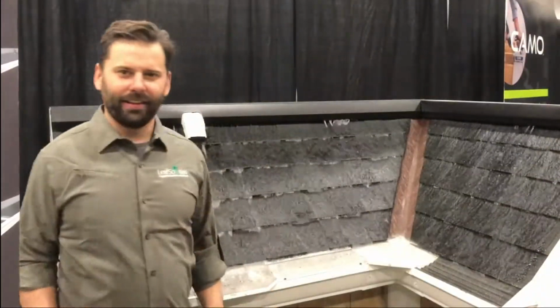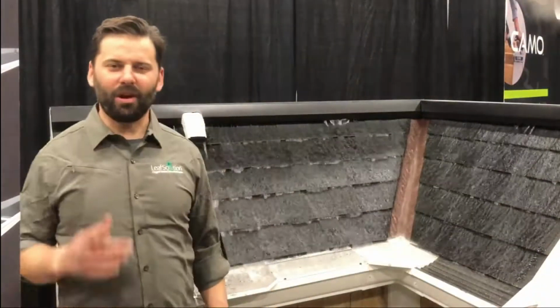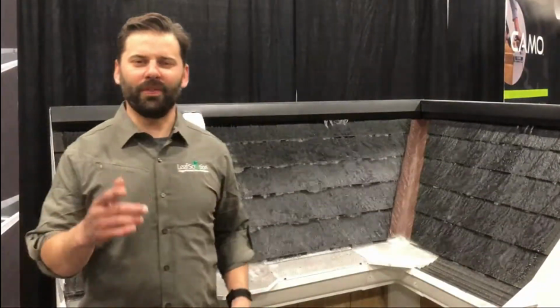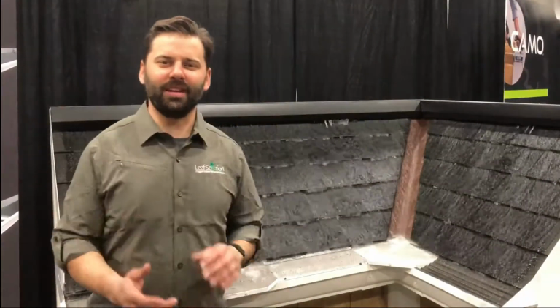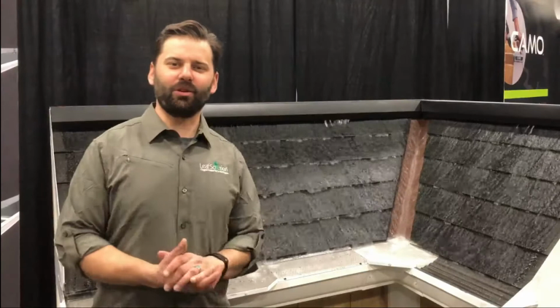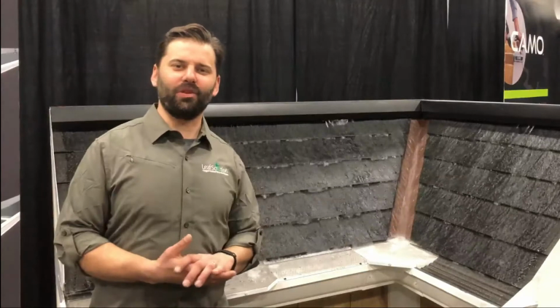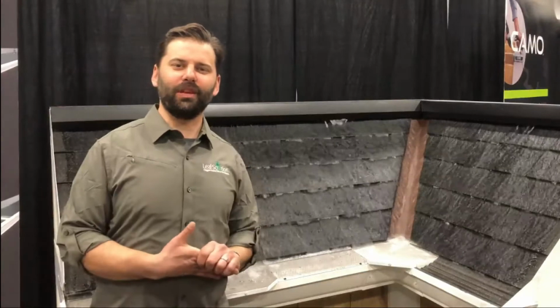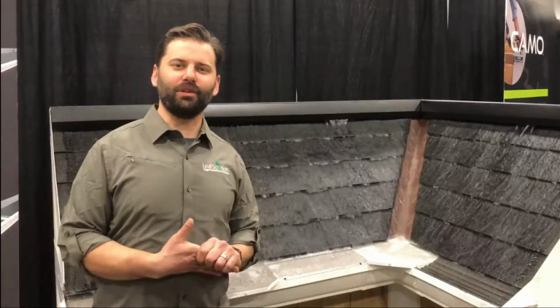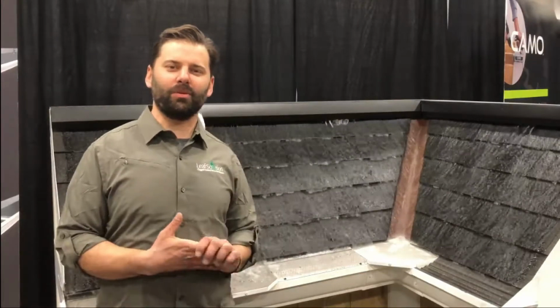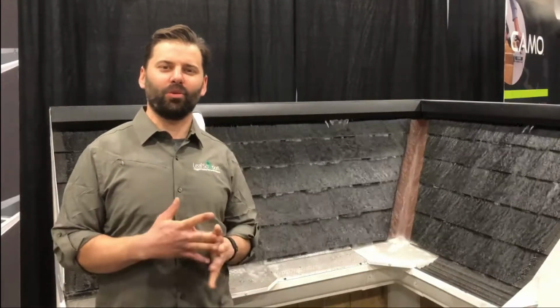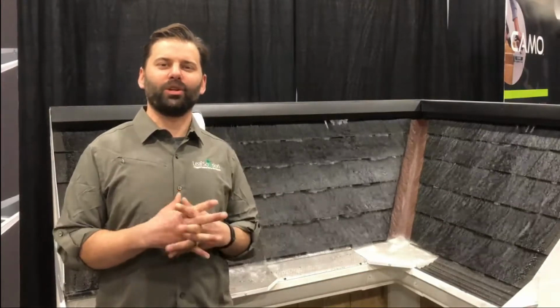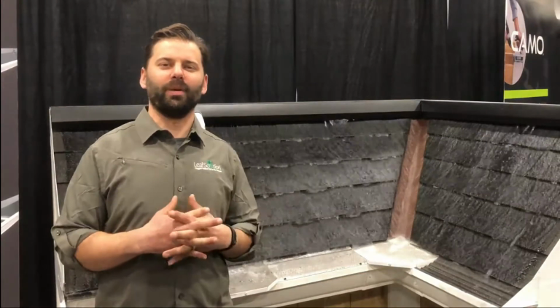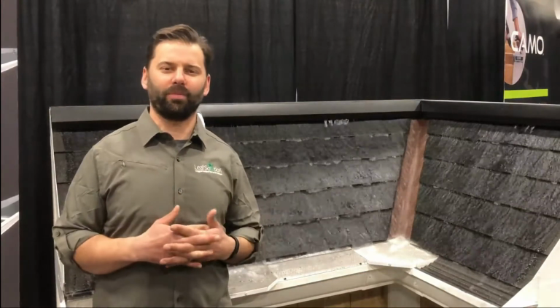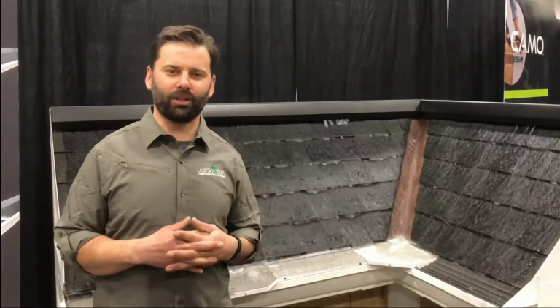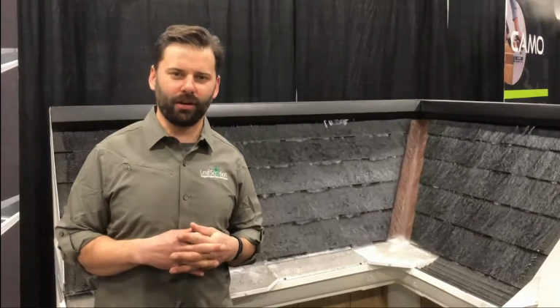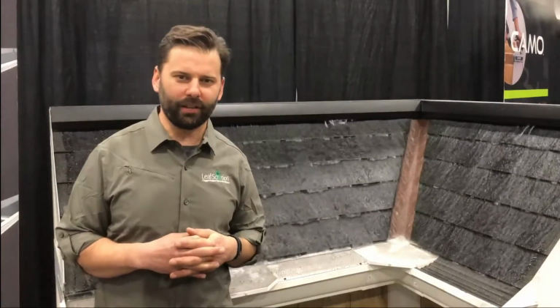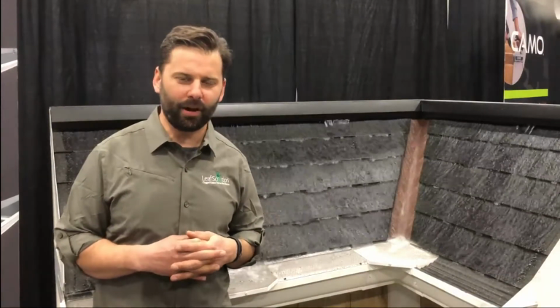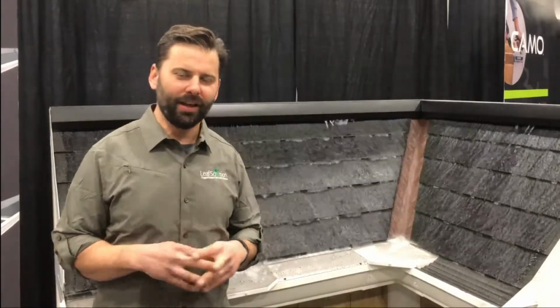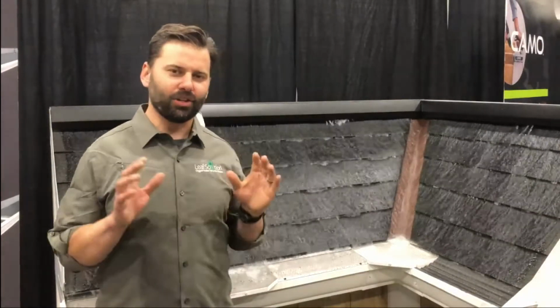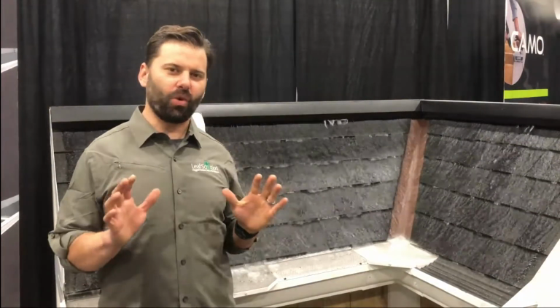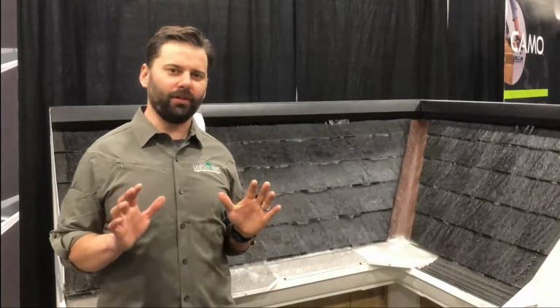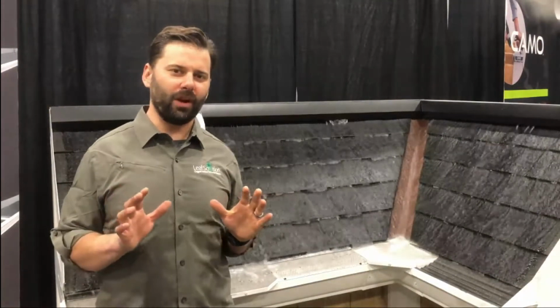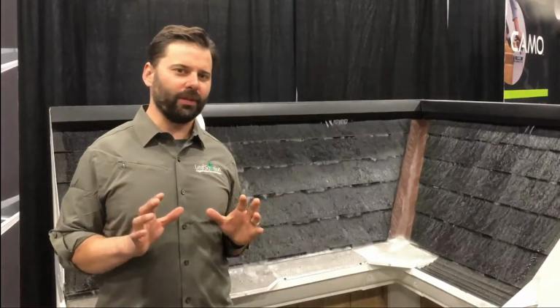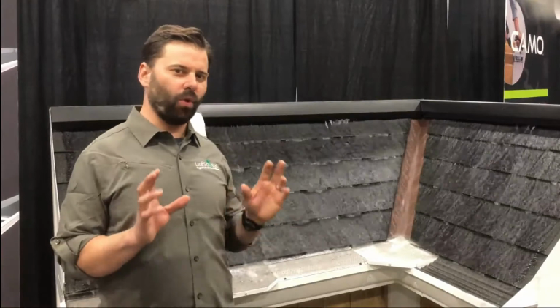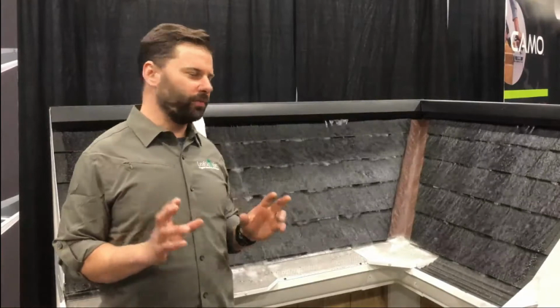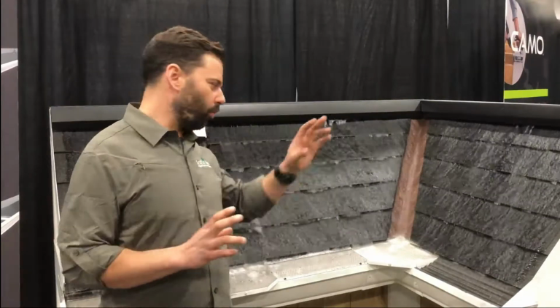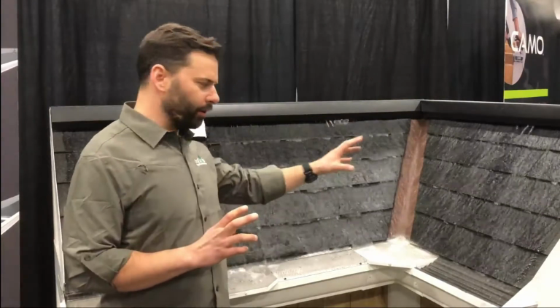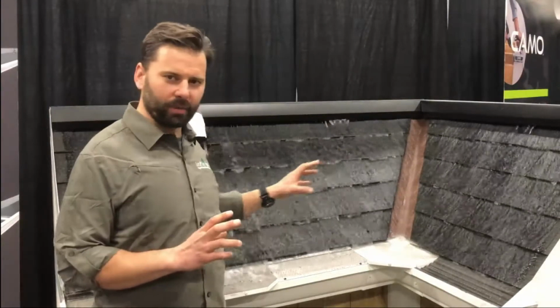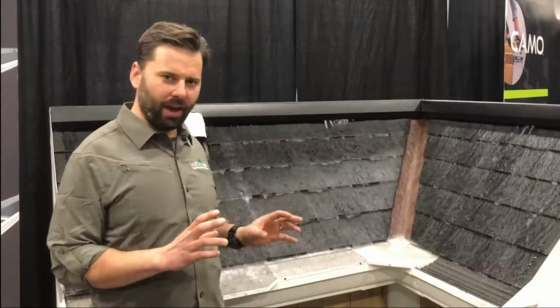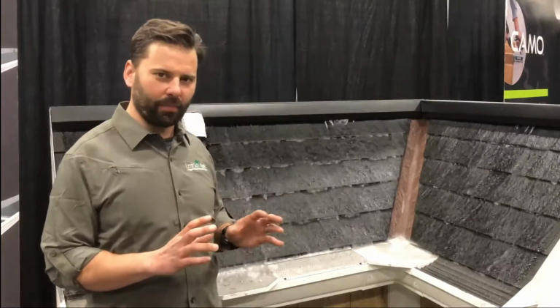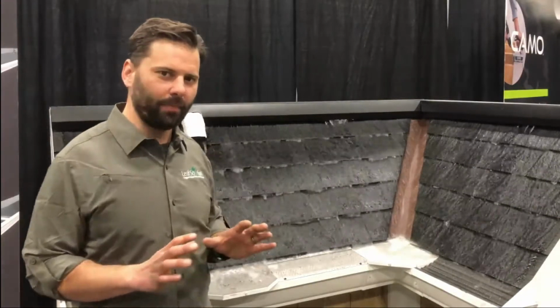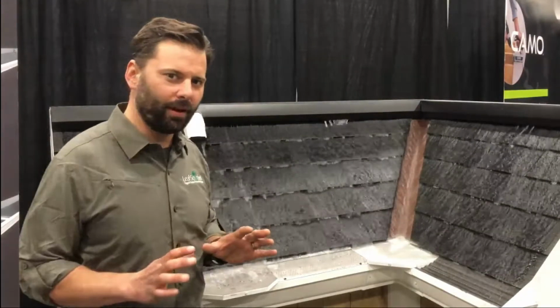Hey there everyone, this is Ian D. Graff here for Leaf Solution and we're at the Richards Building Product Show here in Tinley Park. Just a quick little video of this wonderful water display we have back behind me here.